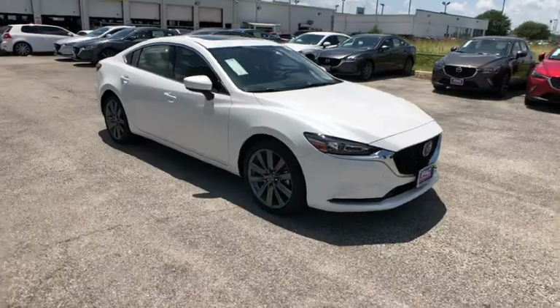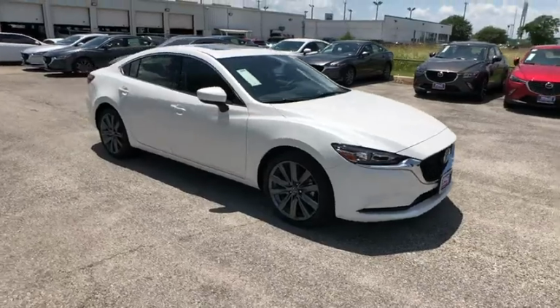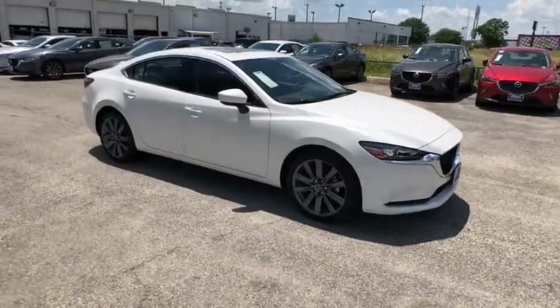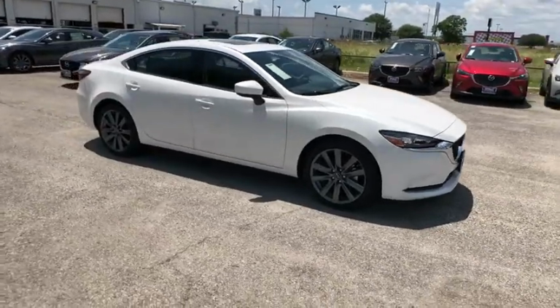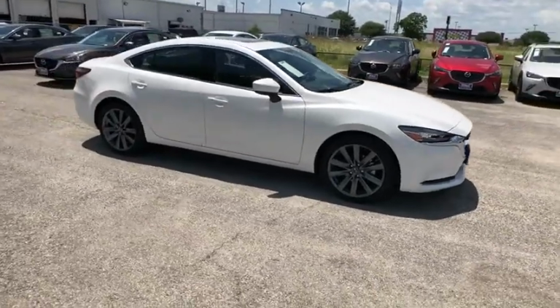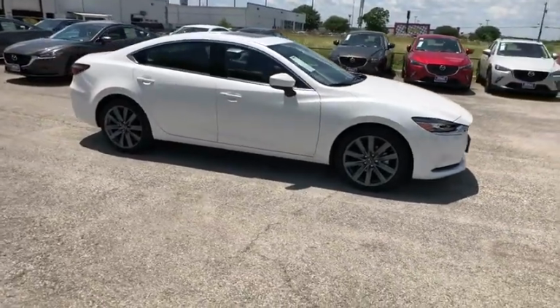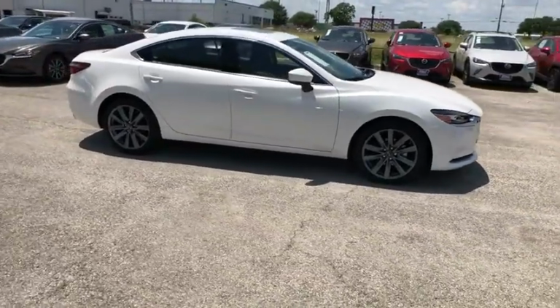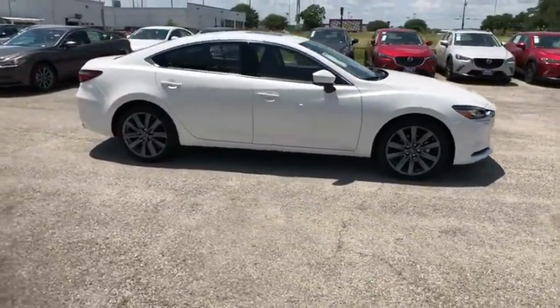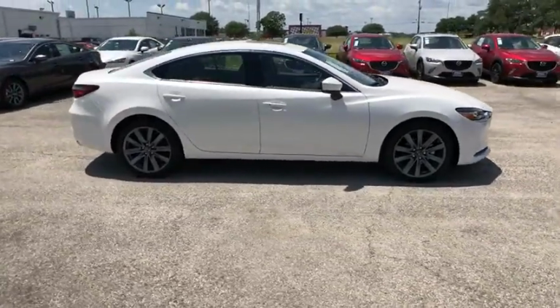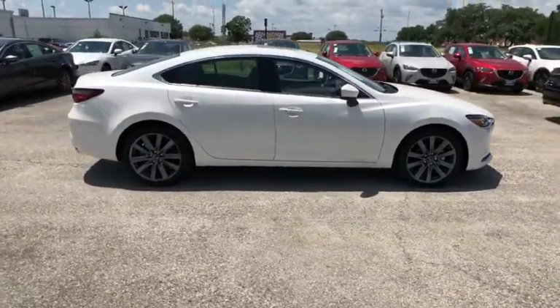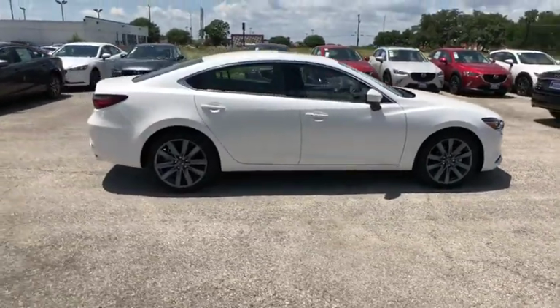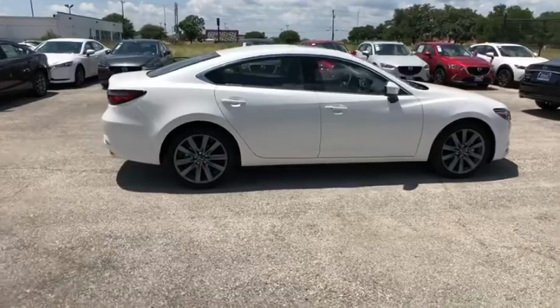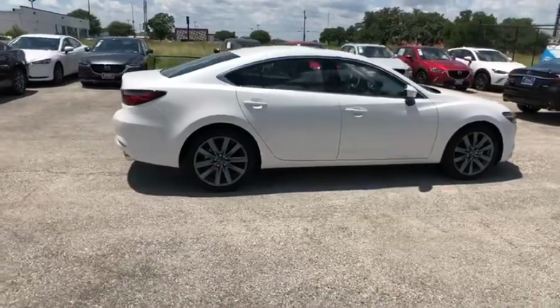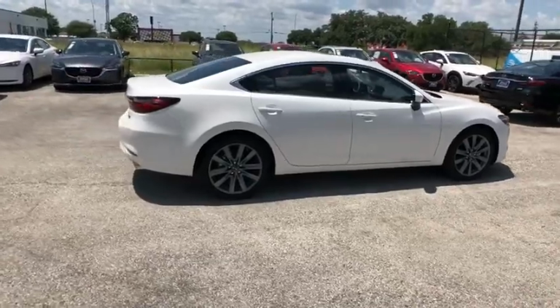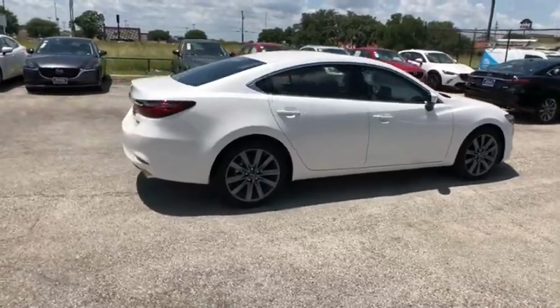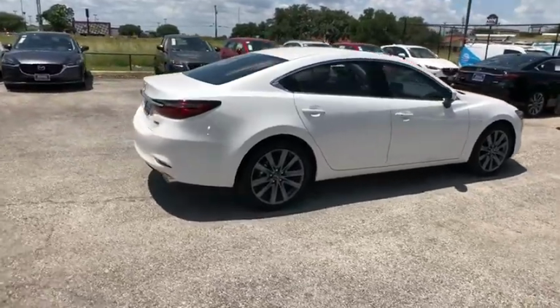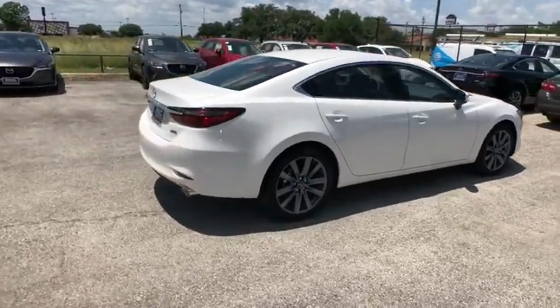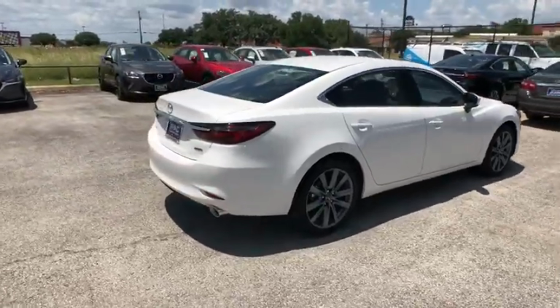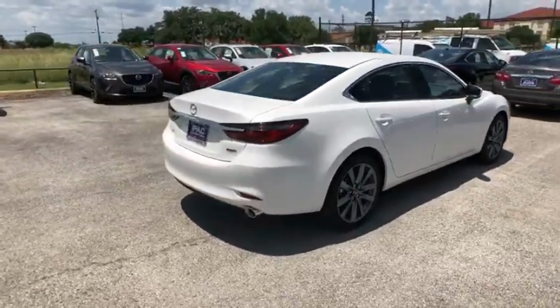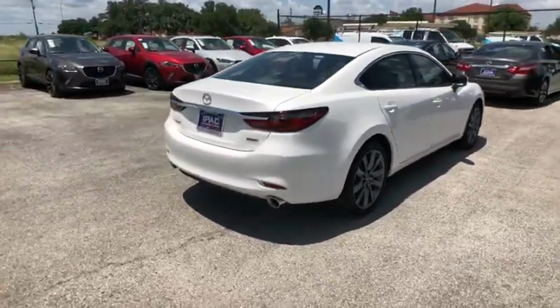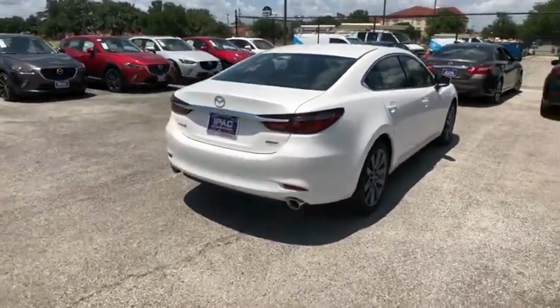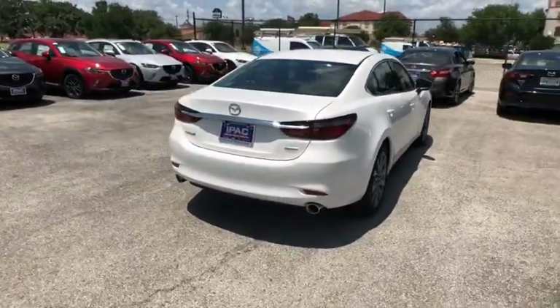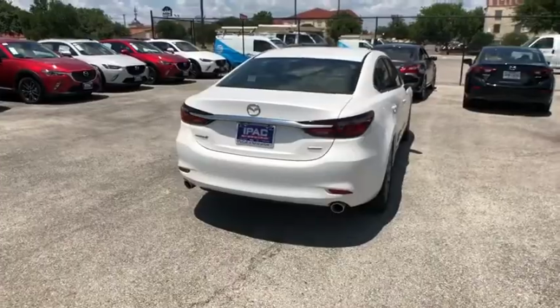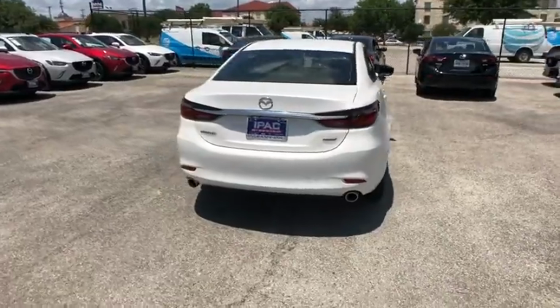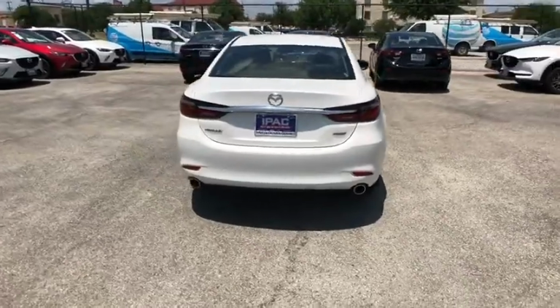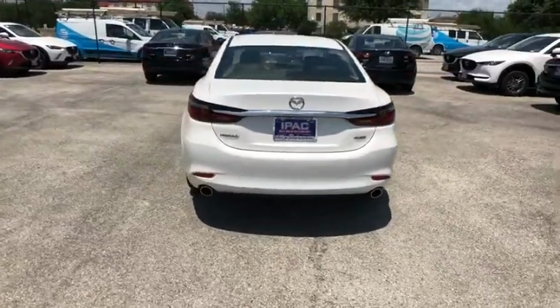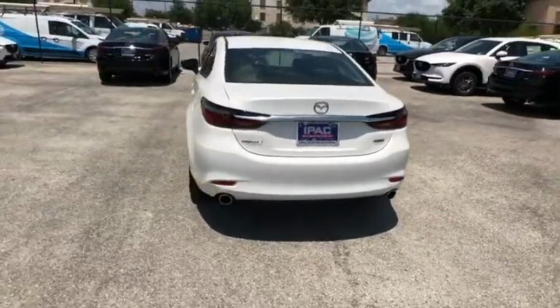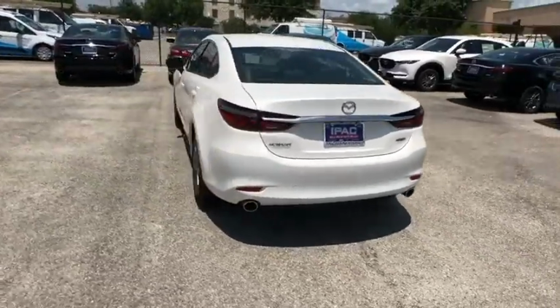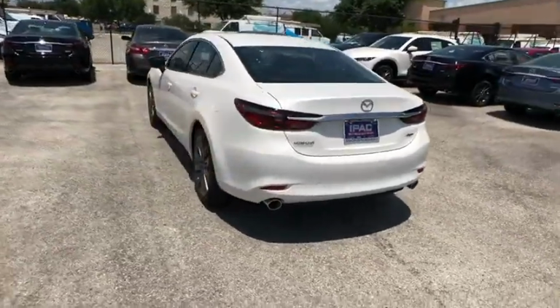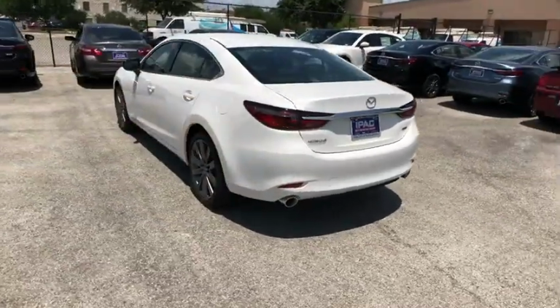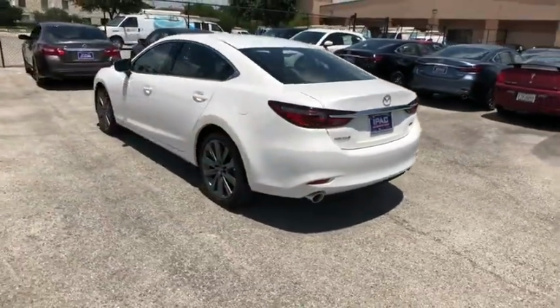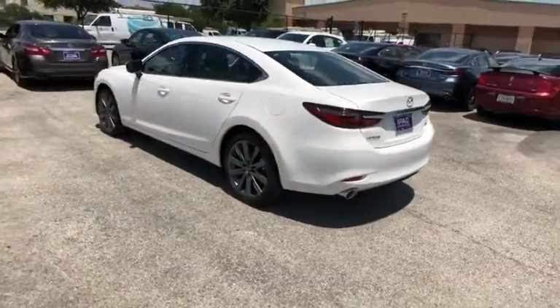The 2018 Mazda 6. Exceptionally stylish and fun to drive, the Mazda 6 has quality, dependability, and reliability at the heart of its design. This acclaimed sports sedan appeals to your senses and your wallet.